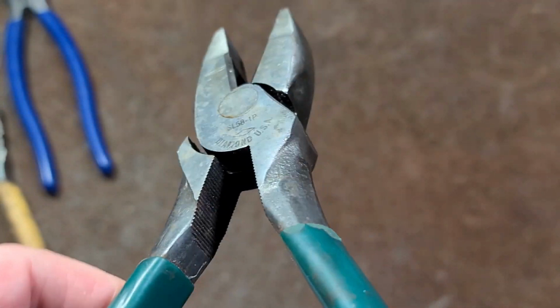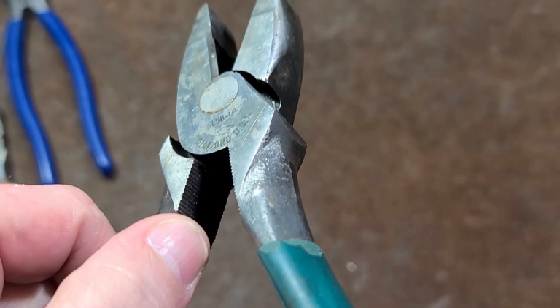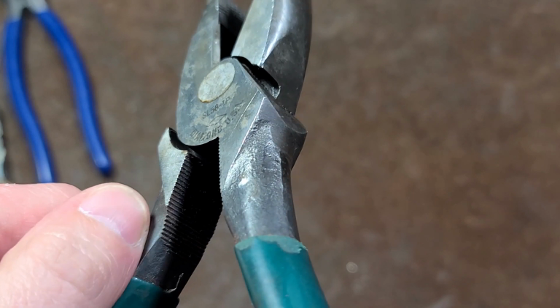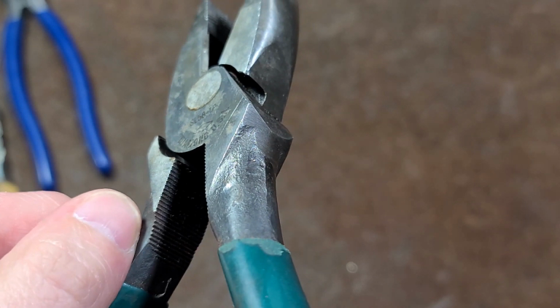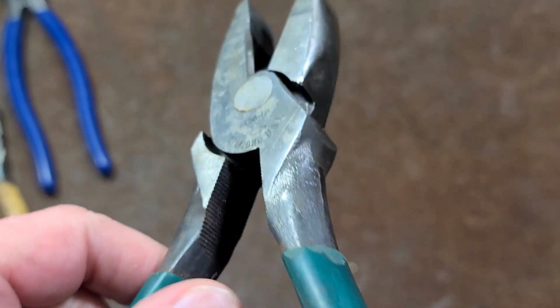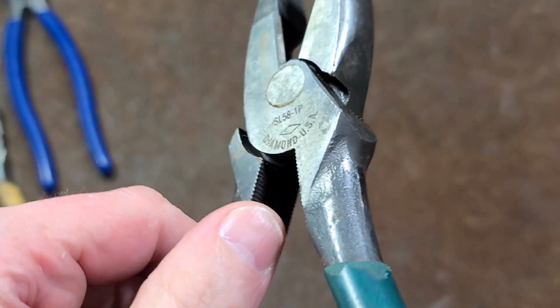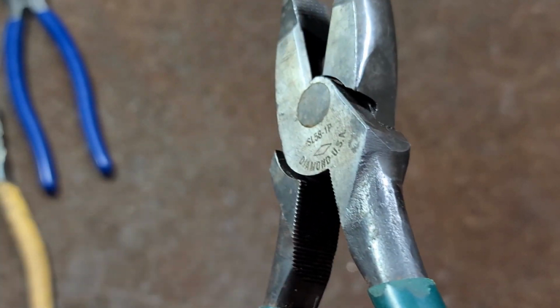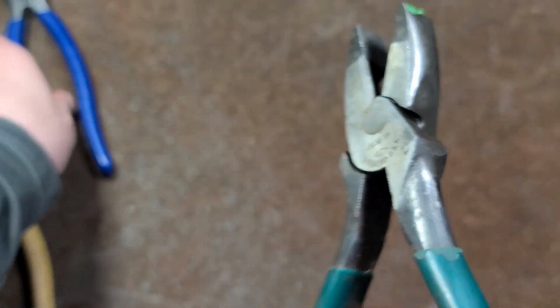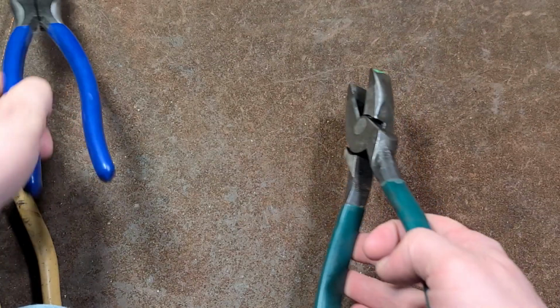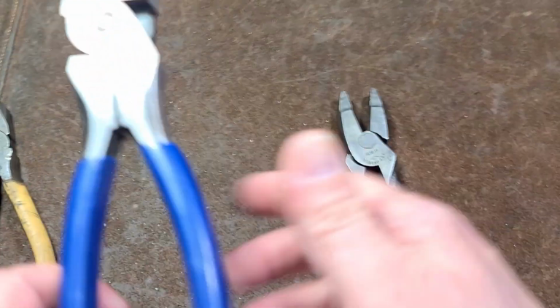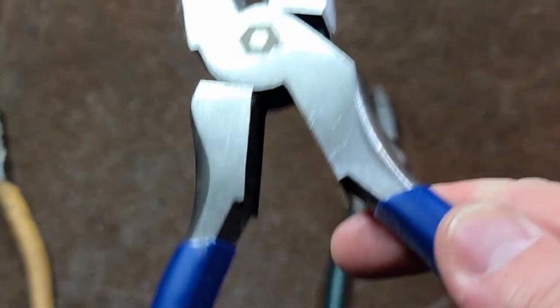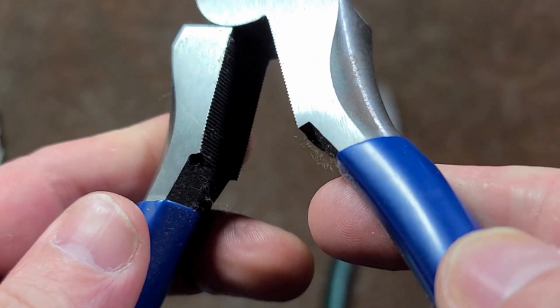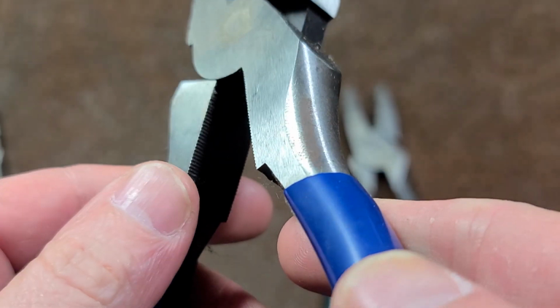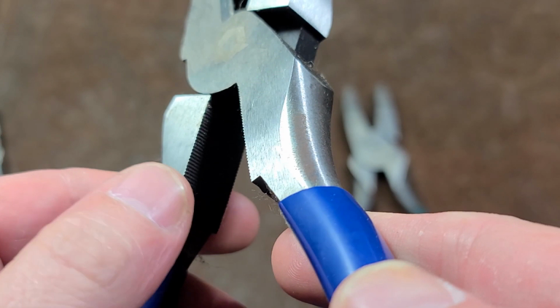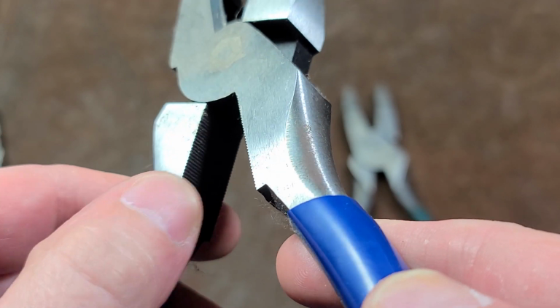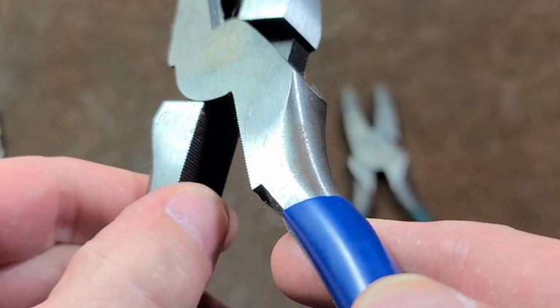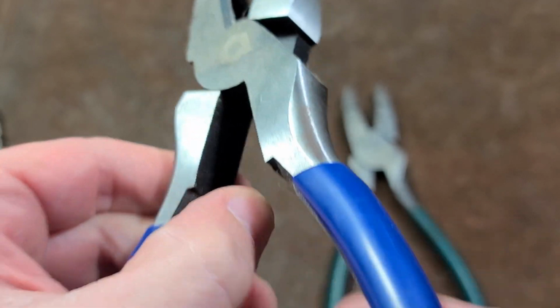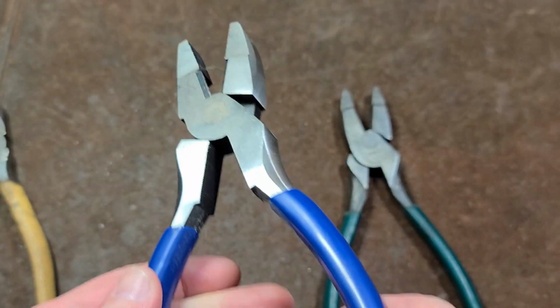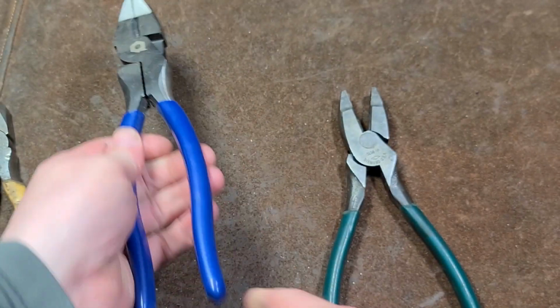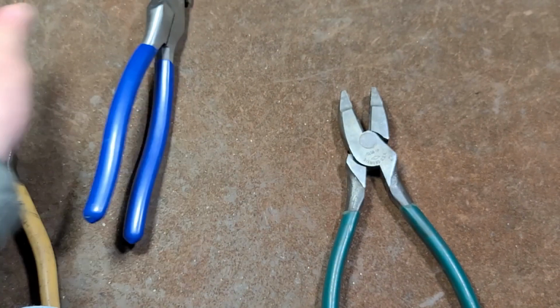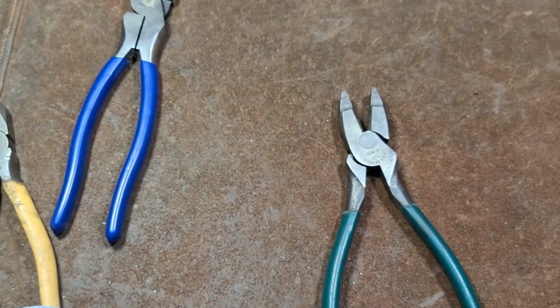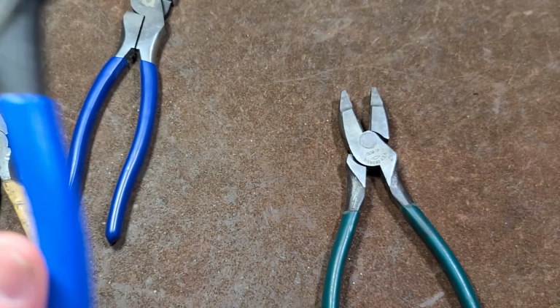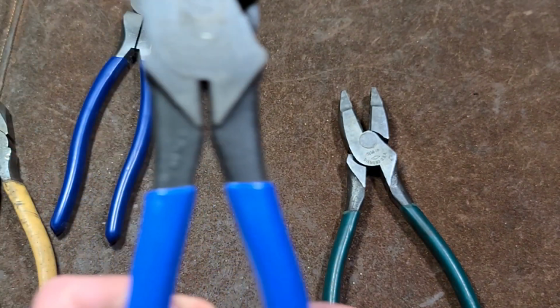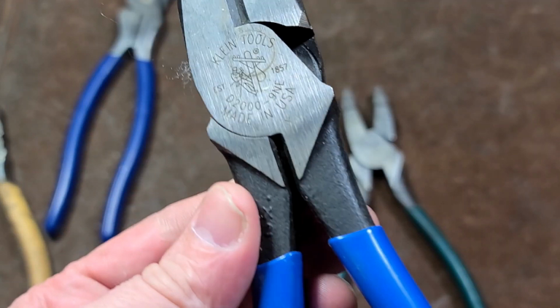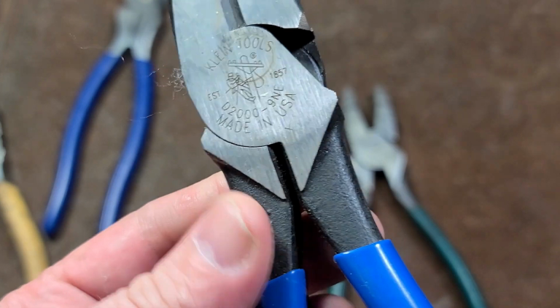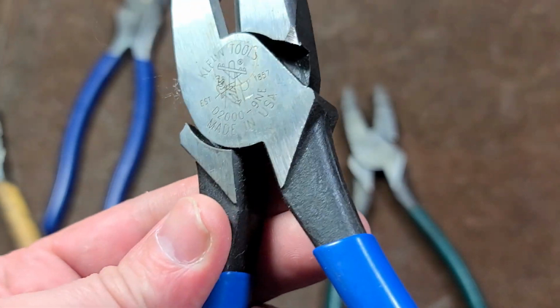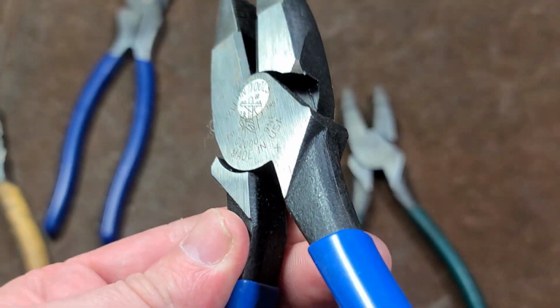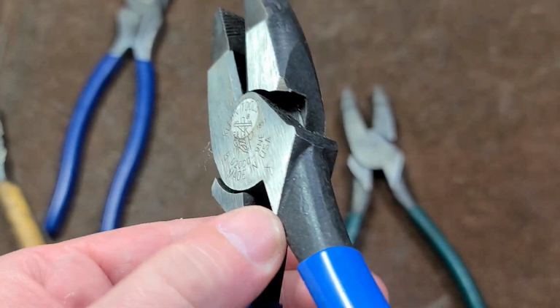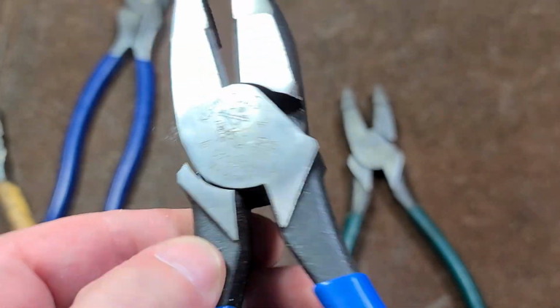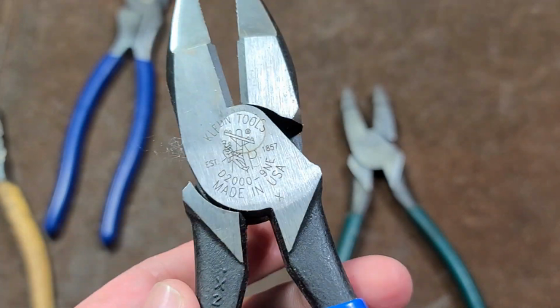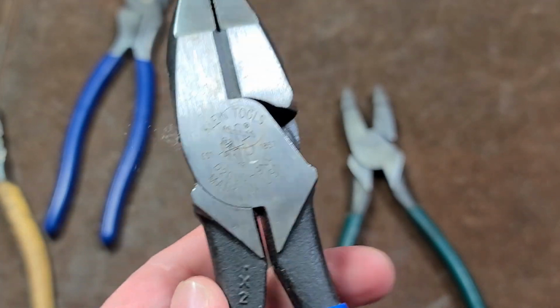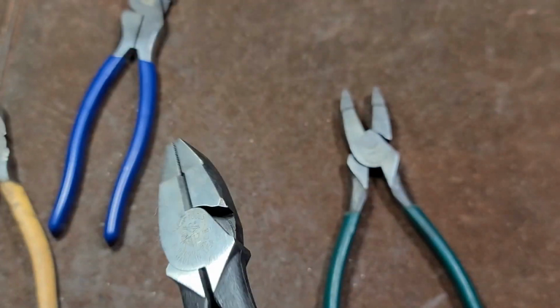I do like that it's deep with pretty stout teeth. If we look at the Harbor Freight Quinns, it has the same thing, but the teeth are just a little bit too fine. And the Kleins don't include that by default — I was always a little disappointed that Kleins did that.